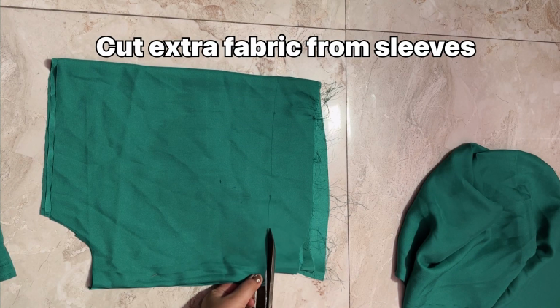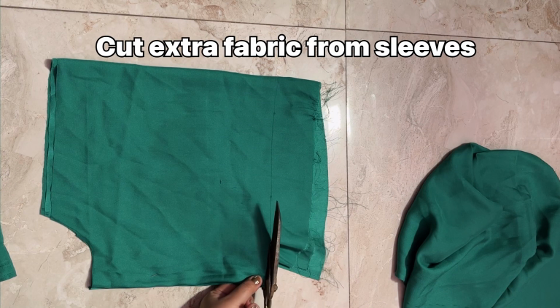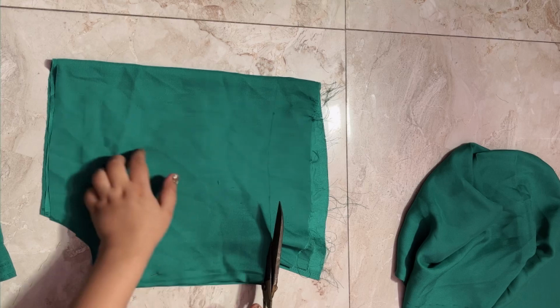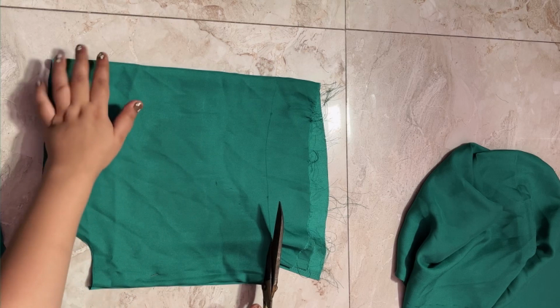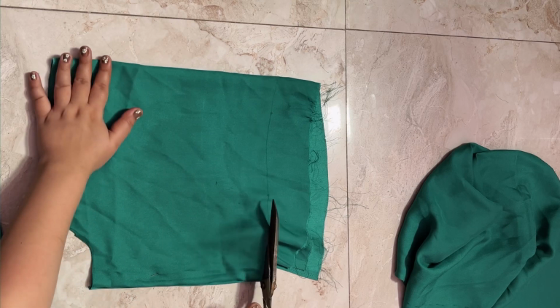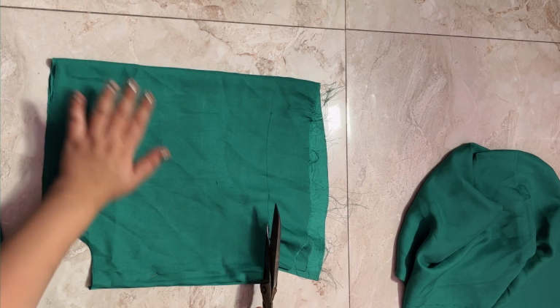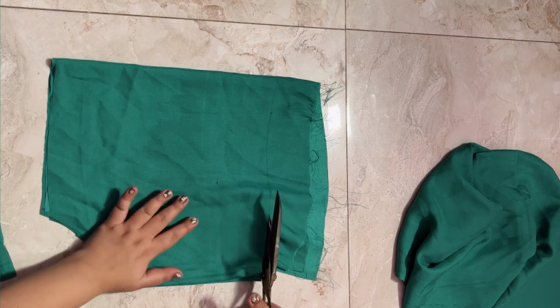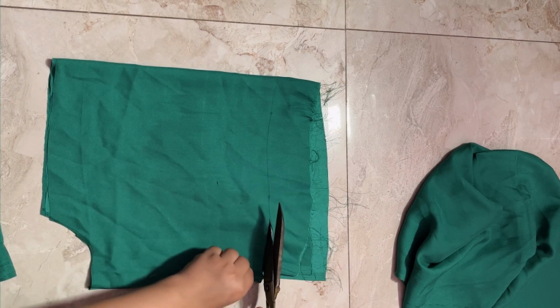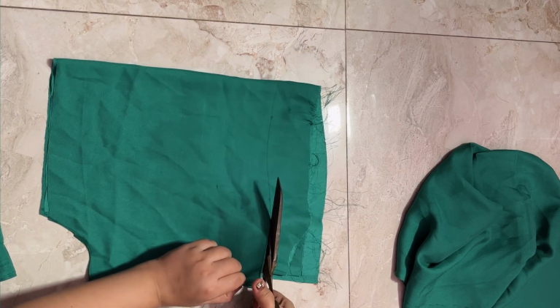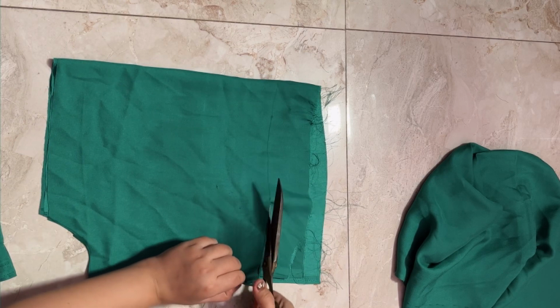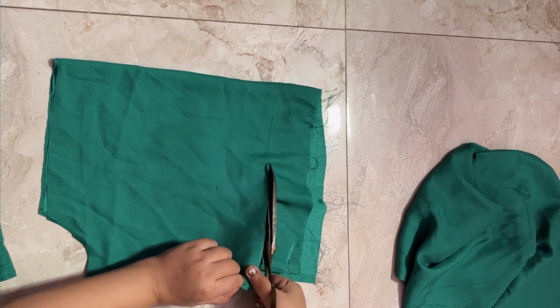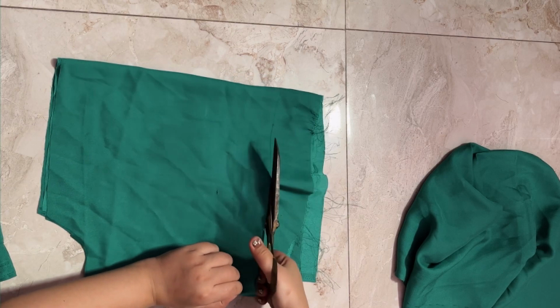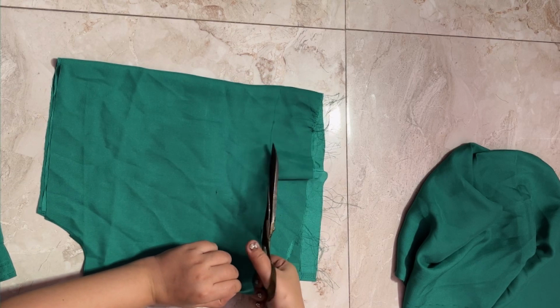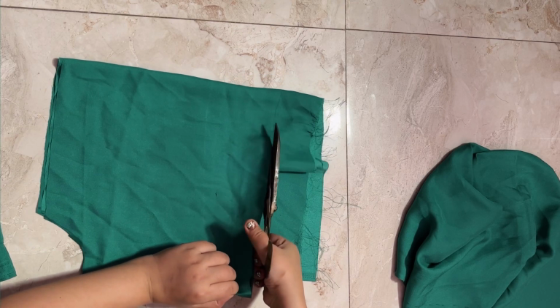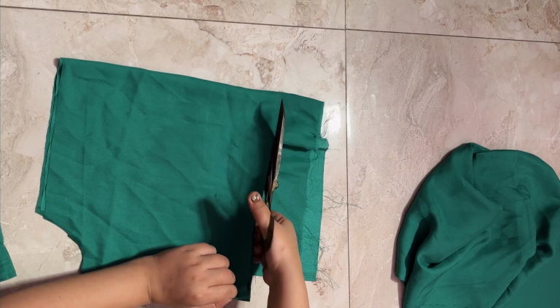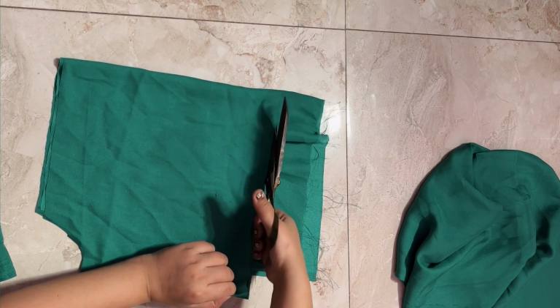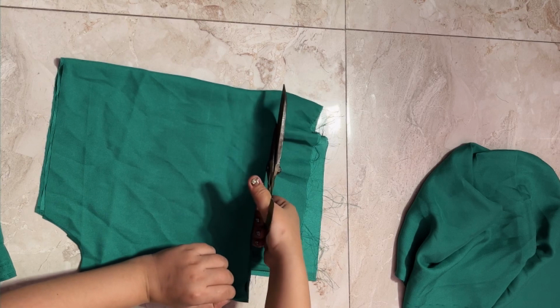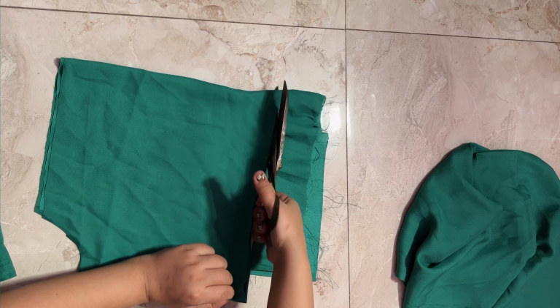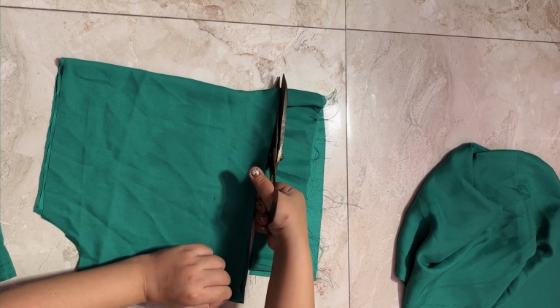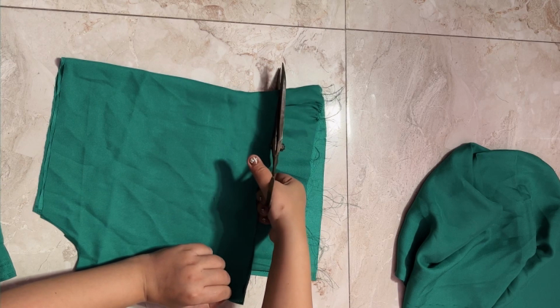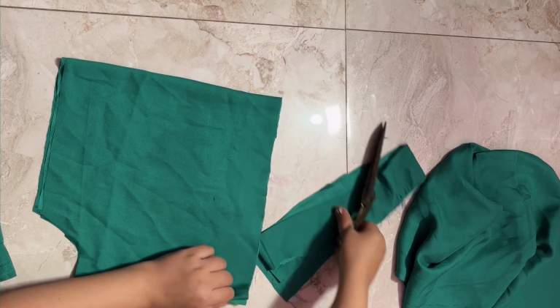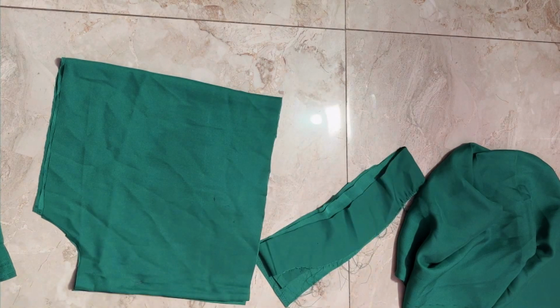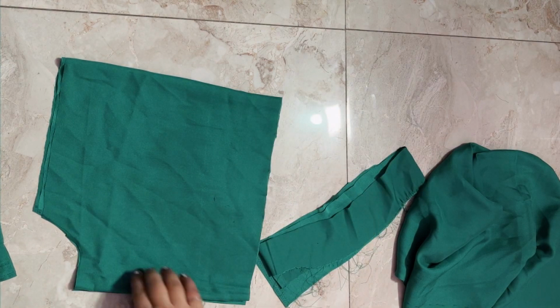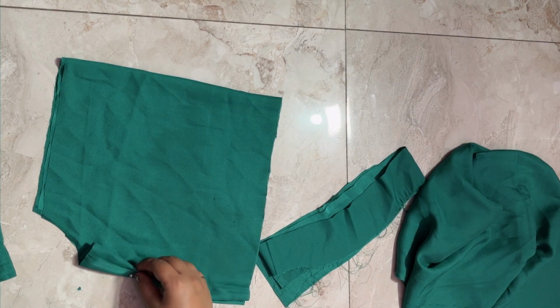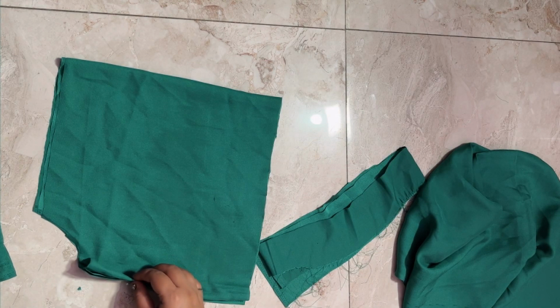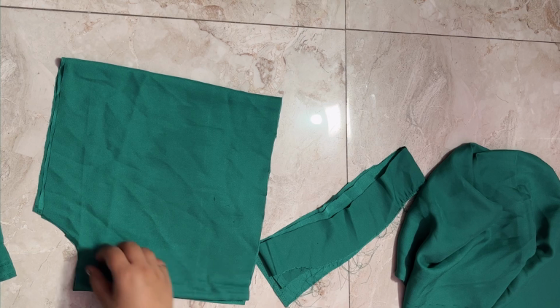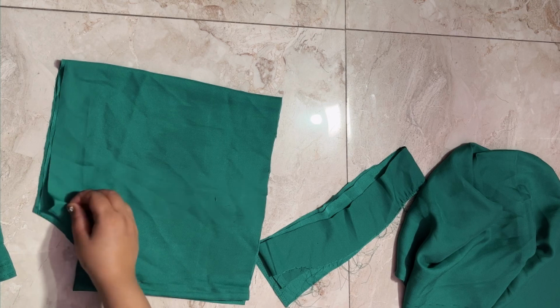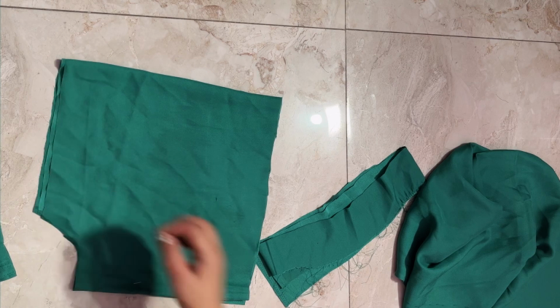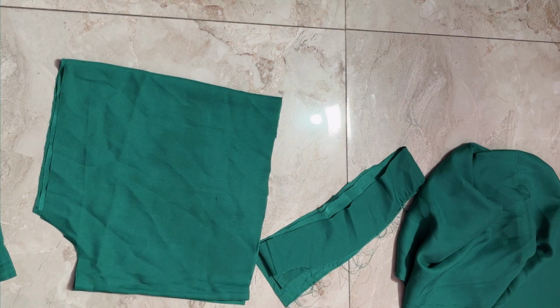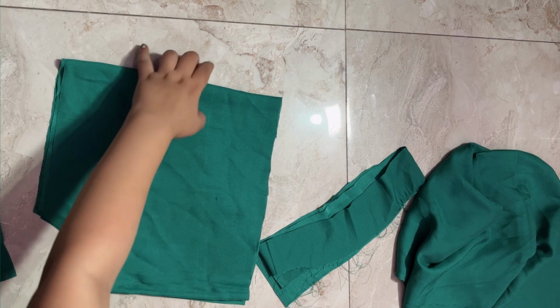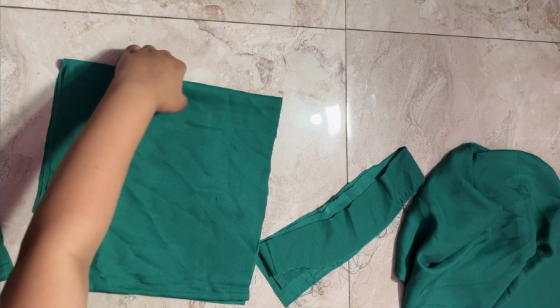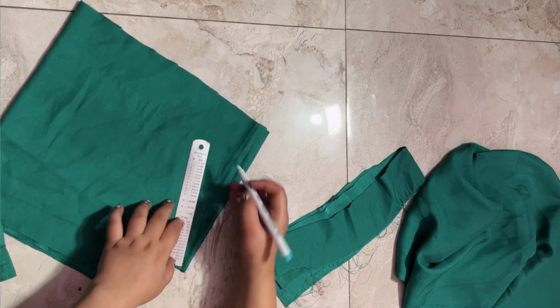I cut the extra fabric from the sleeves and kept the sleeves according to the pattern, so you can decide how long or short you want your sleeves to be.